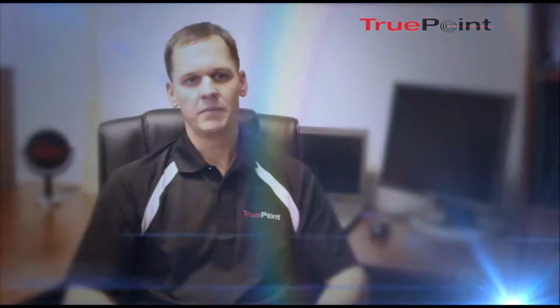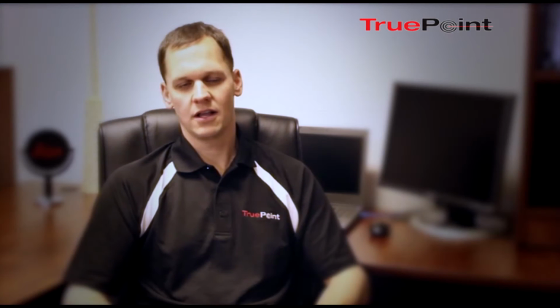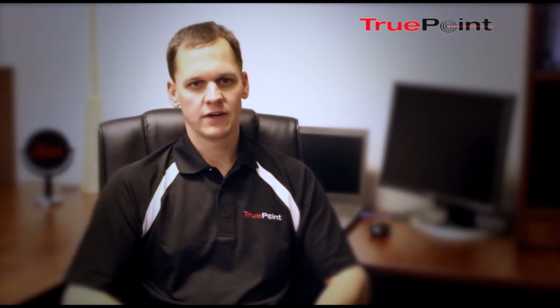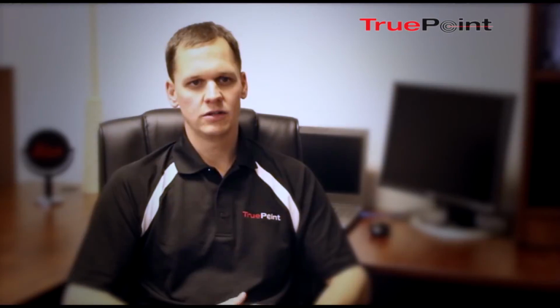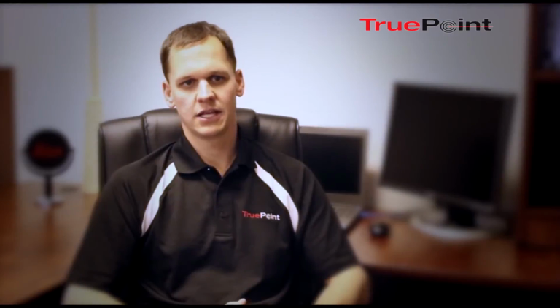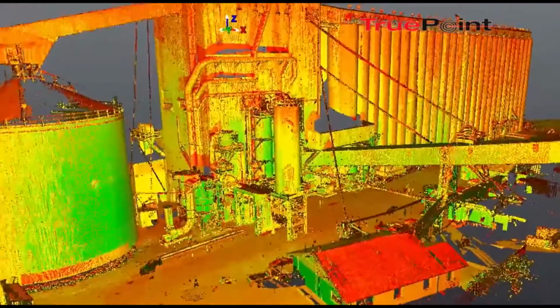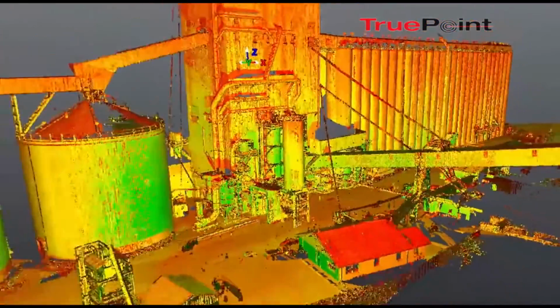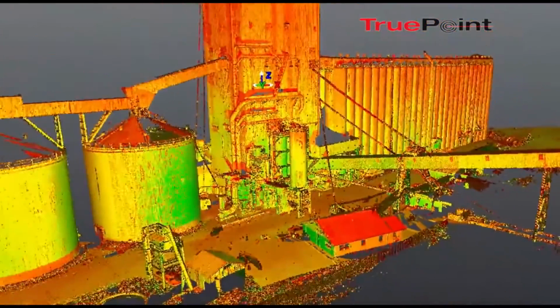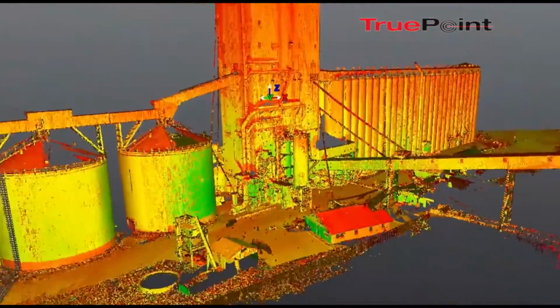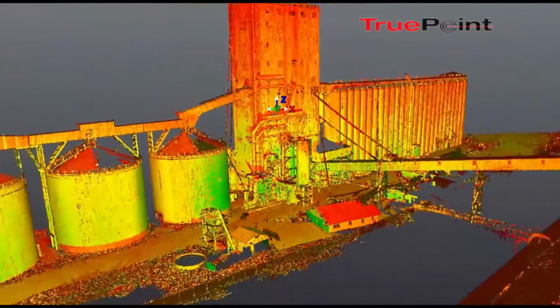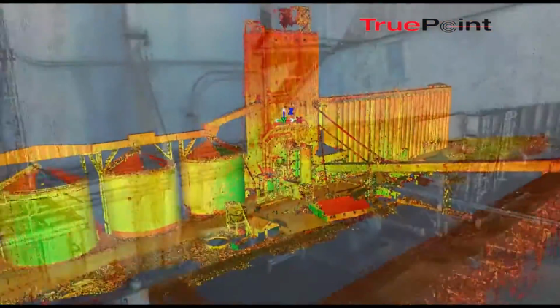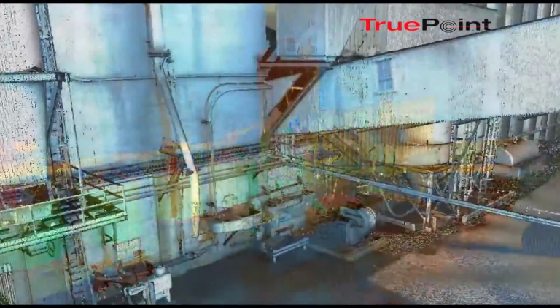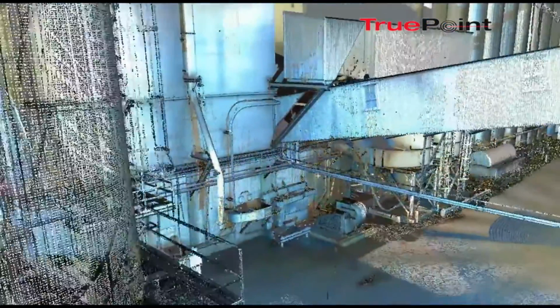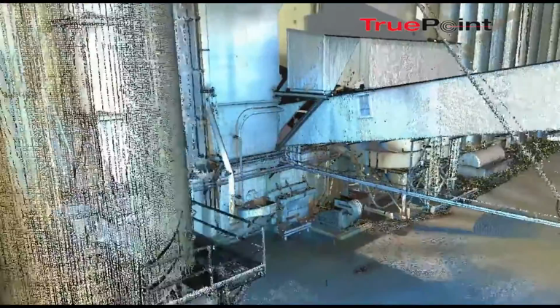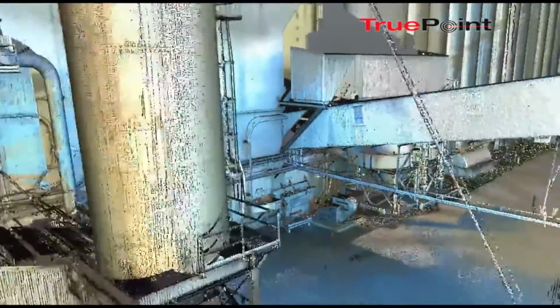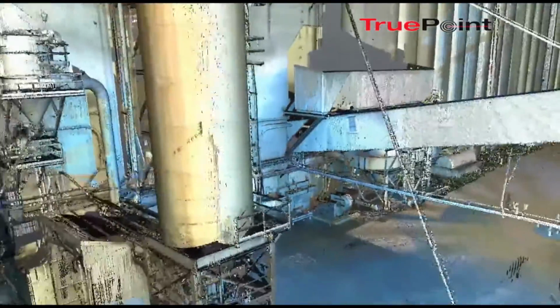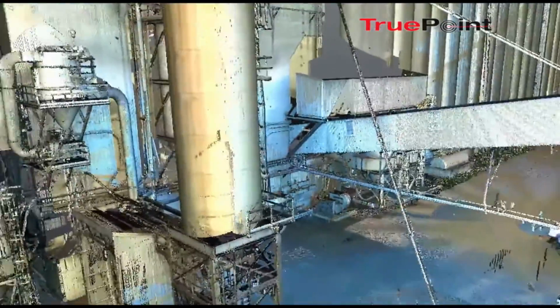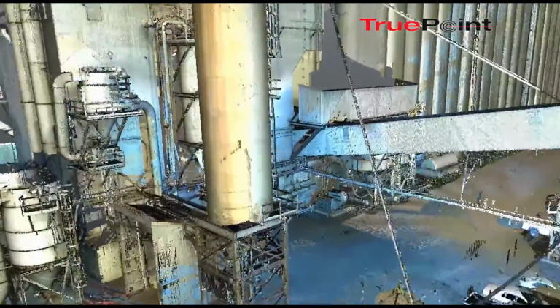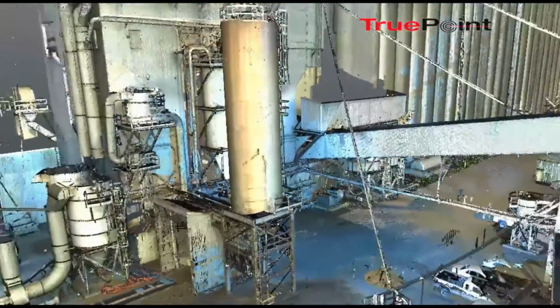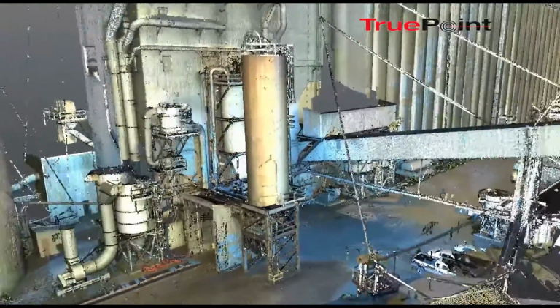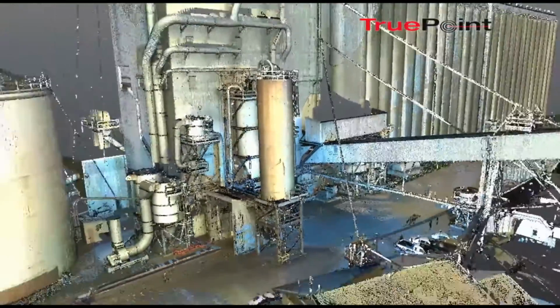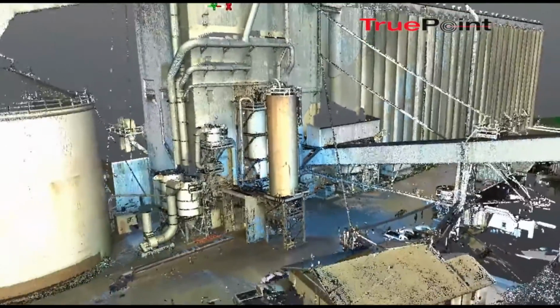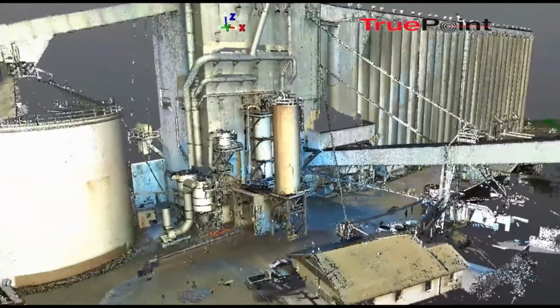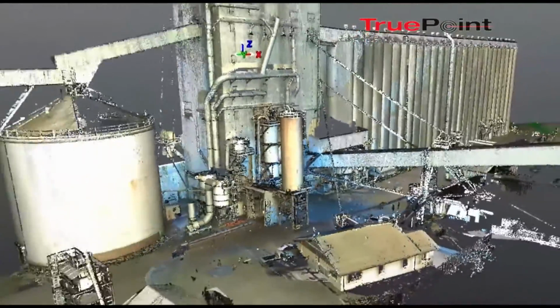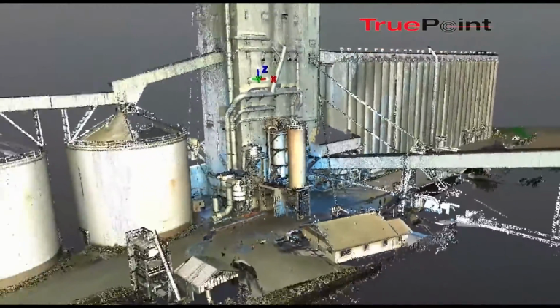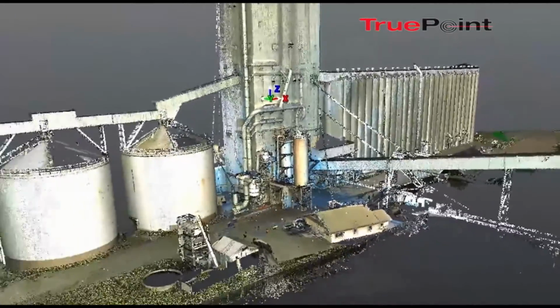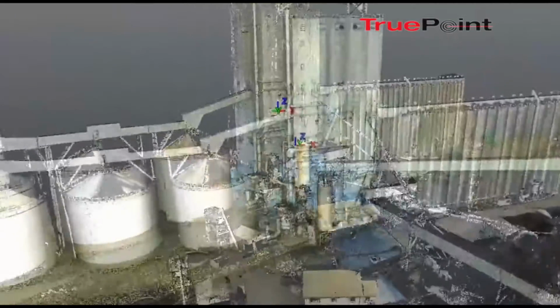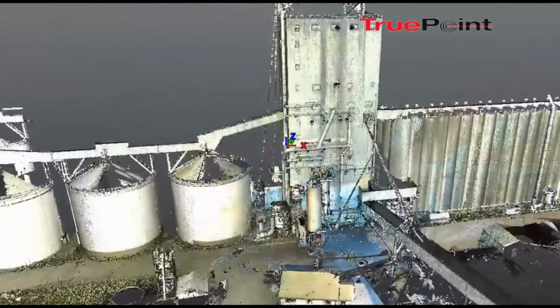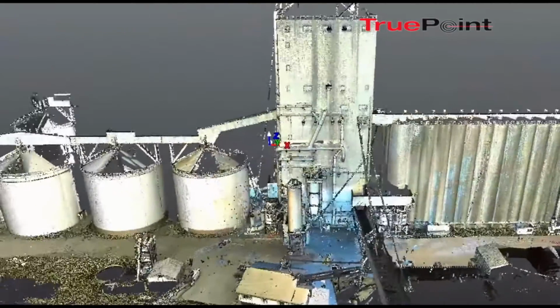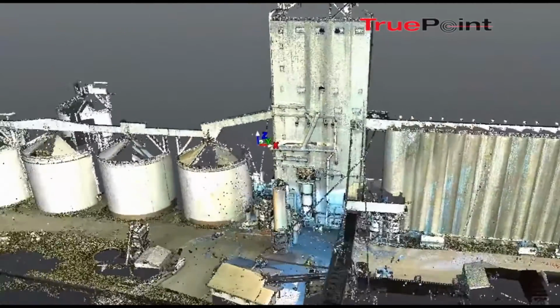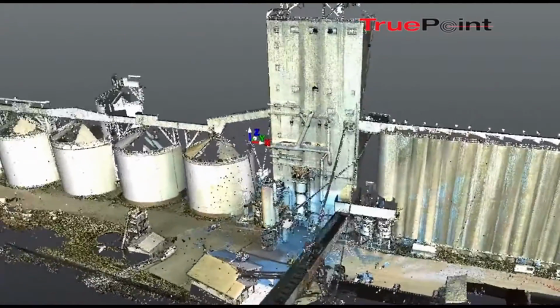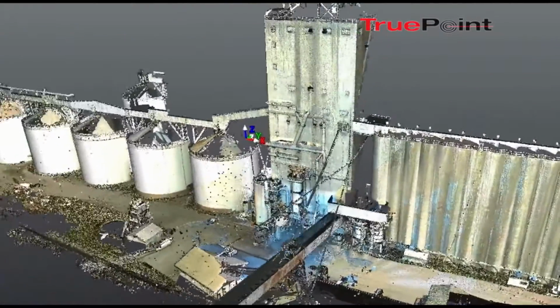Many of our clients are fairly new to laser scanning. There are often many questions that will come up as you work through the process for the first few times. TruePoint's belief is that the client experience needs to be smooth and easy, and therefore we consult with you throughout the entire process.